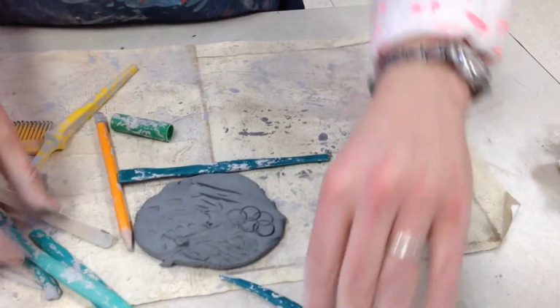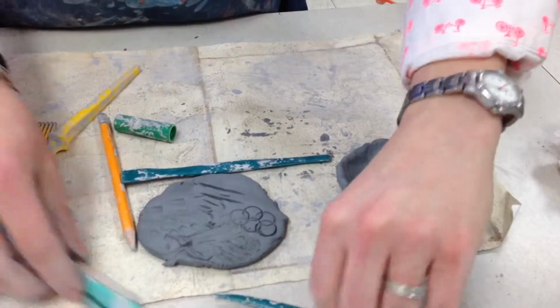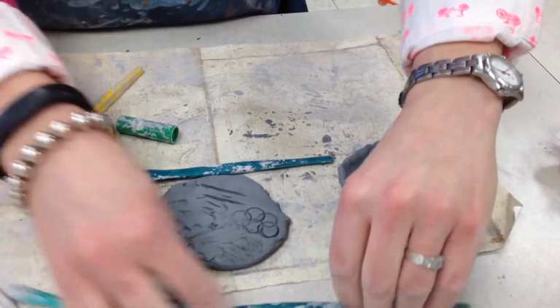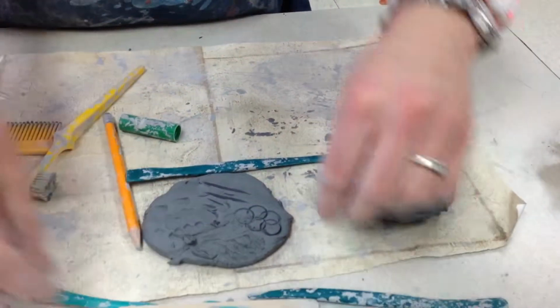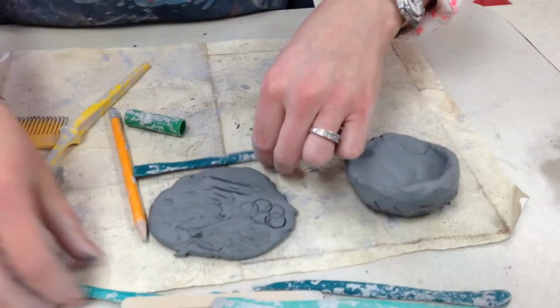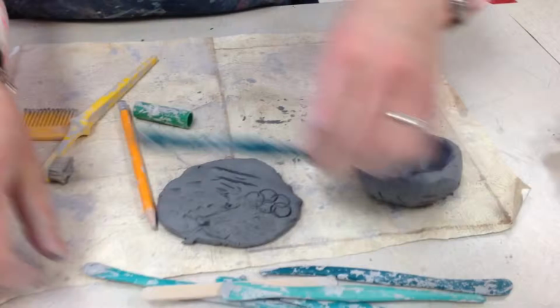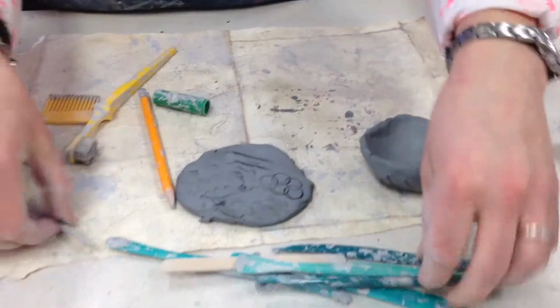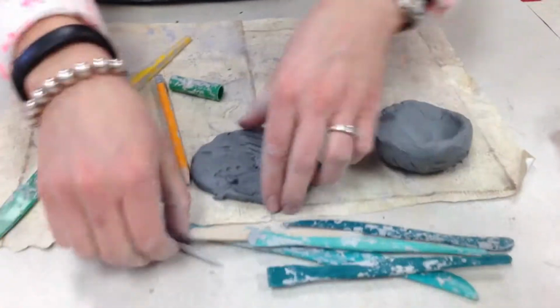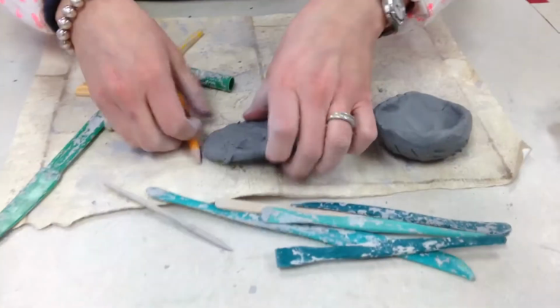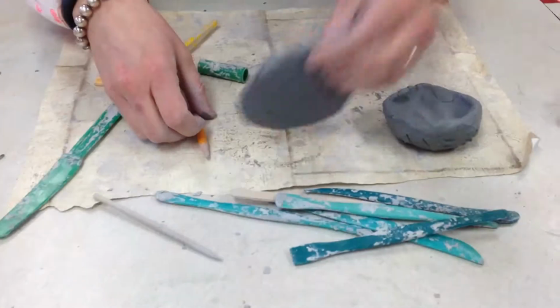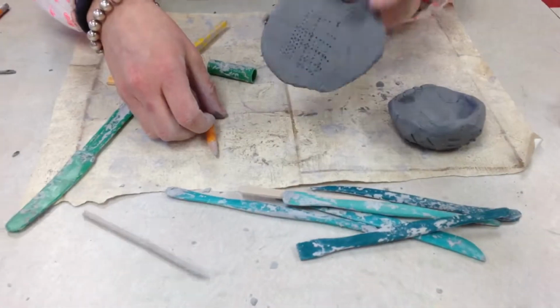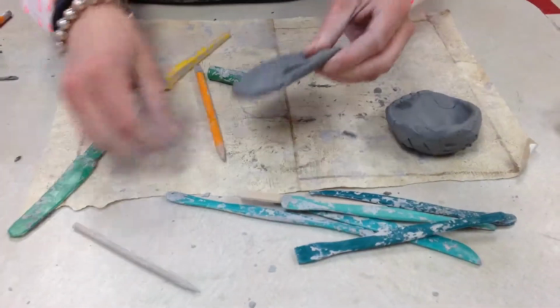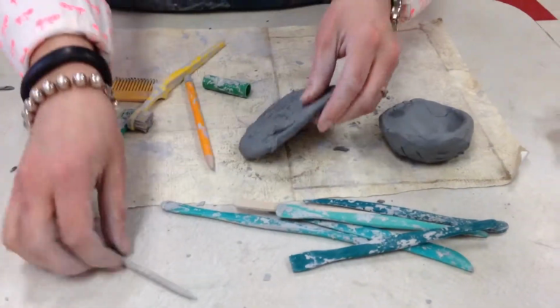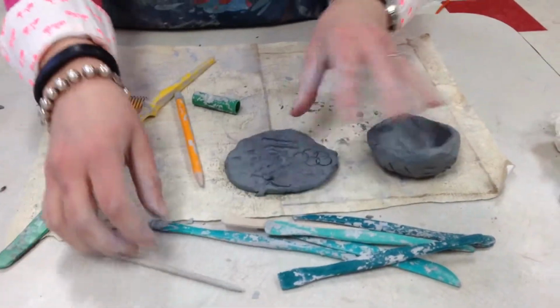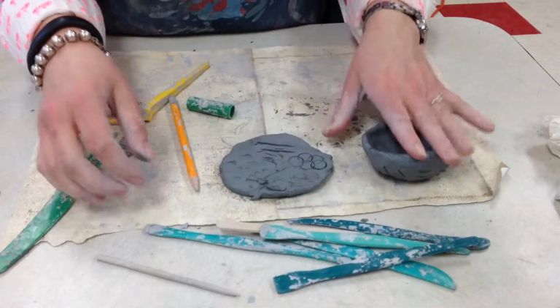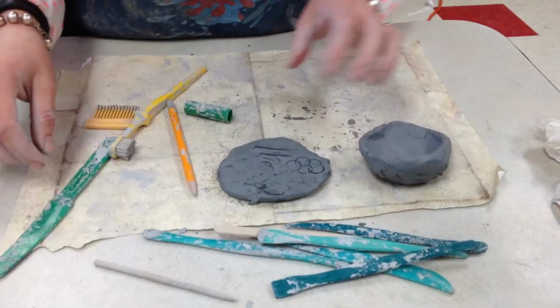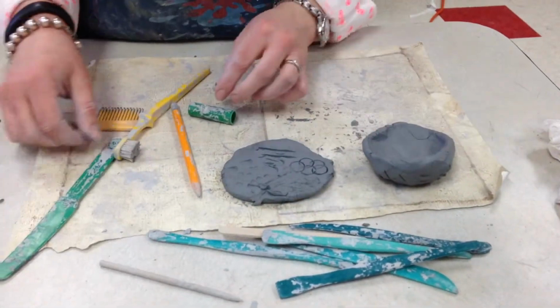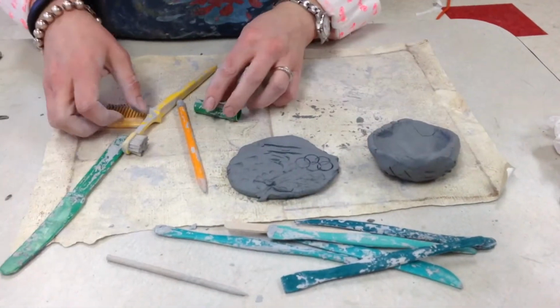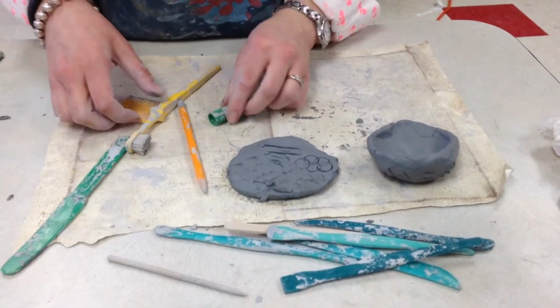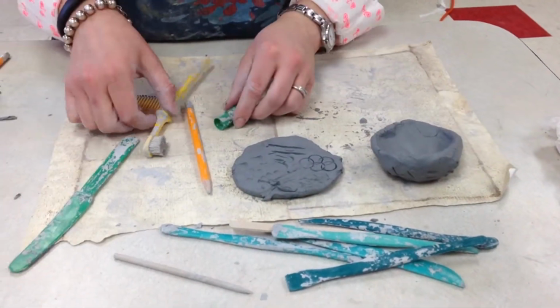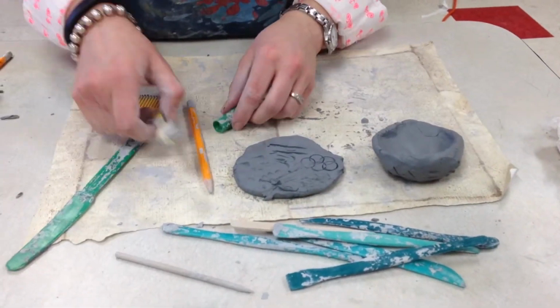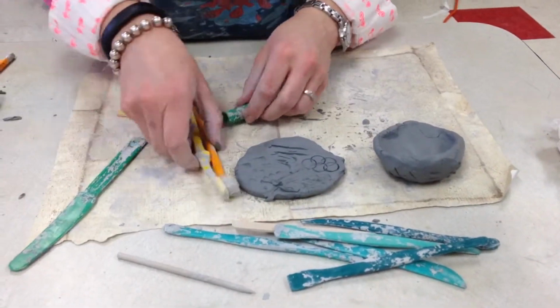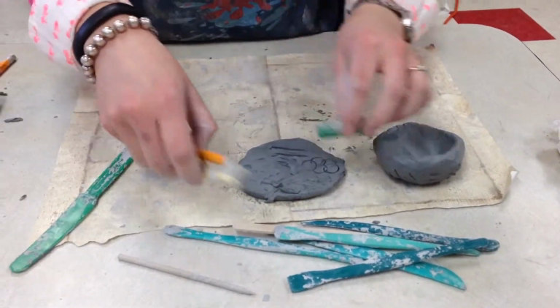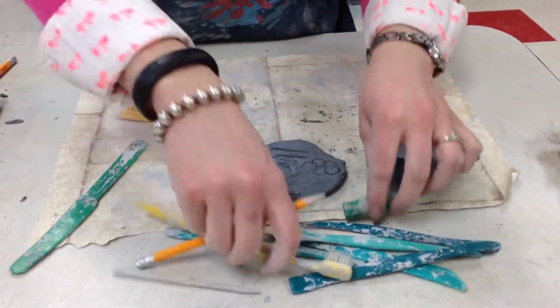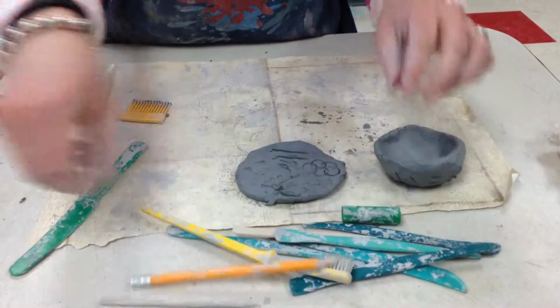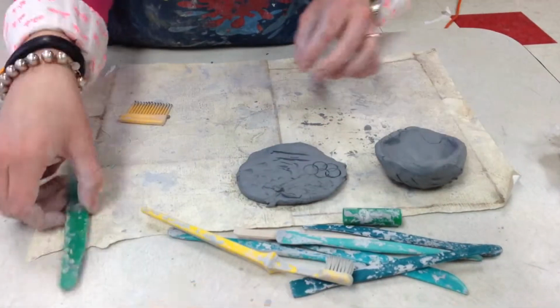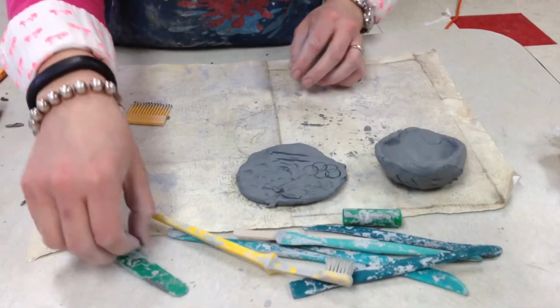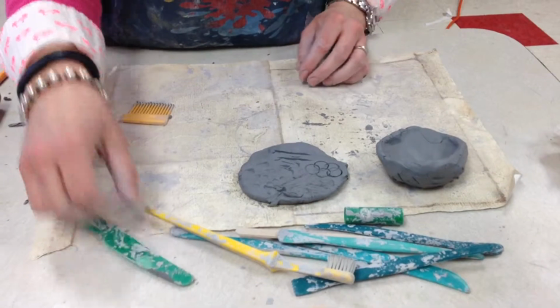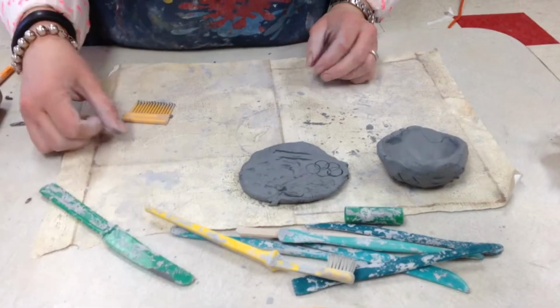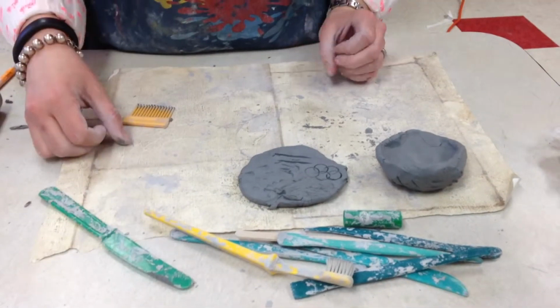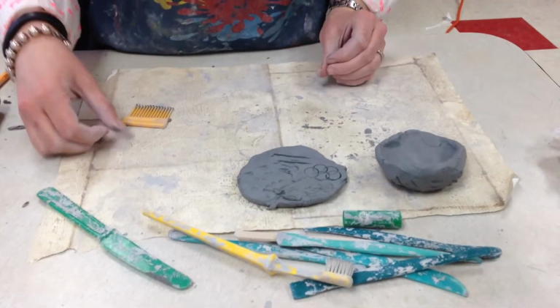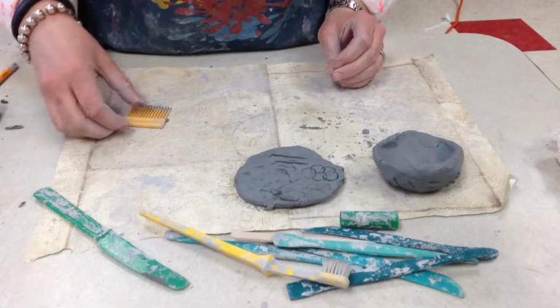I encourage you to try these tools. Maybe test them on a scrap piece of clay before you put it on your project, and find a way to add some texture to your clay surface.